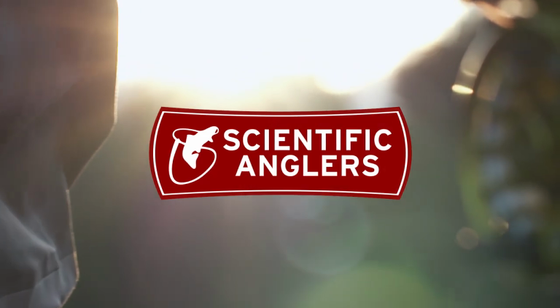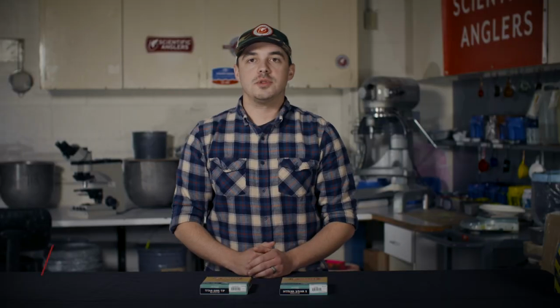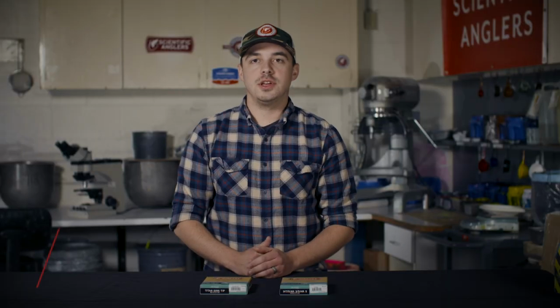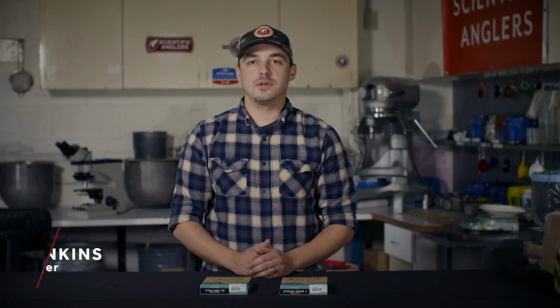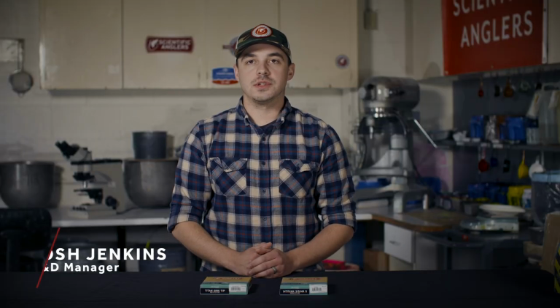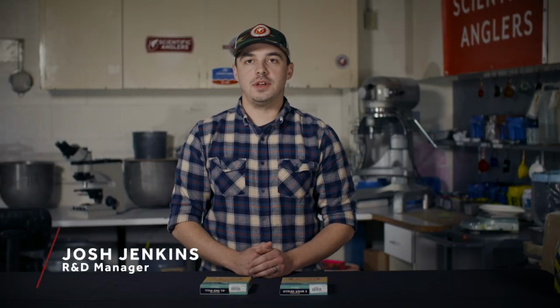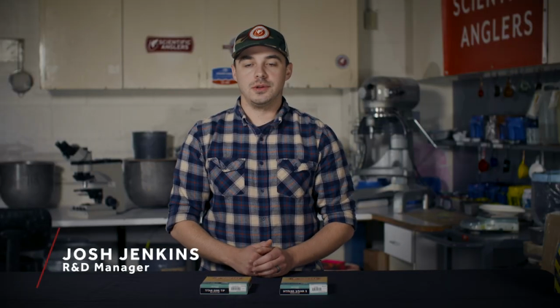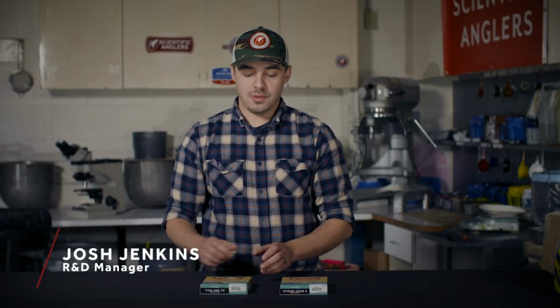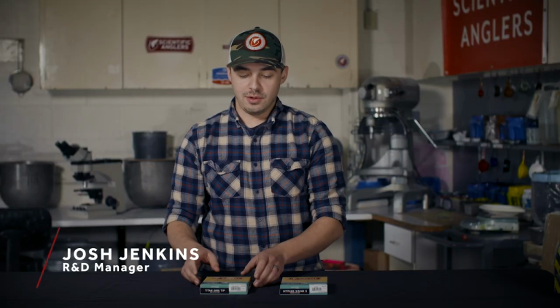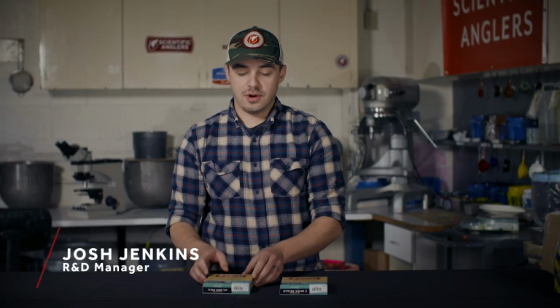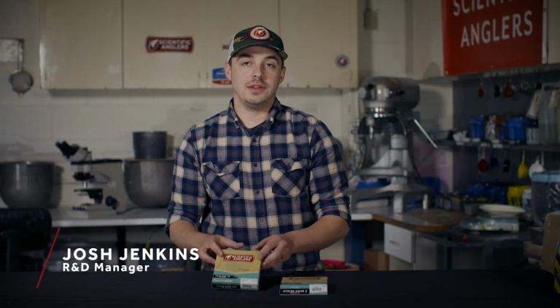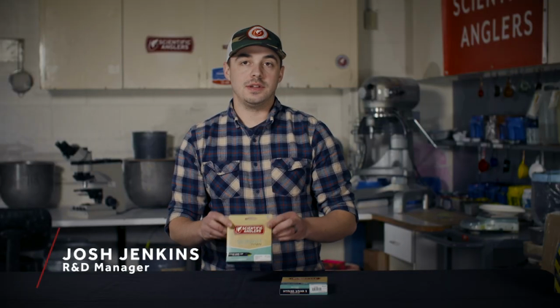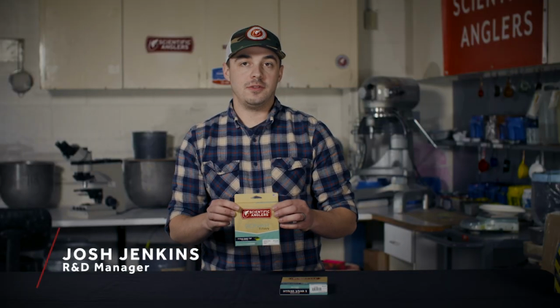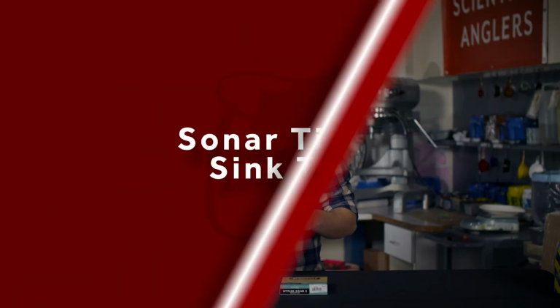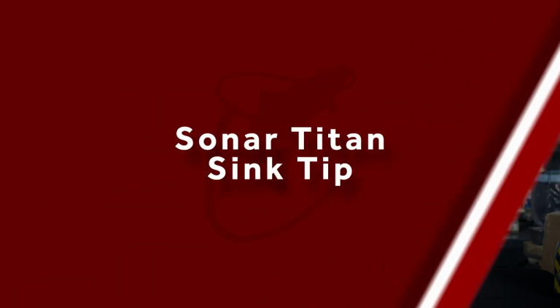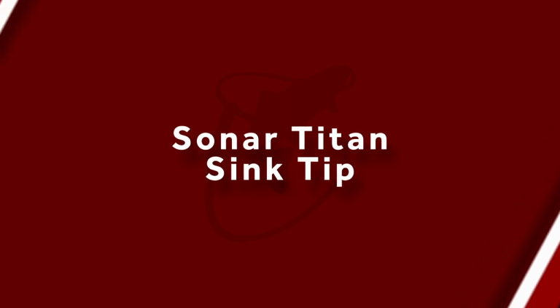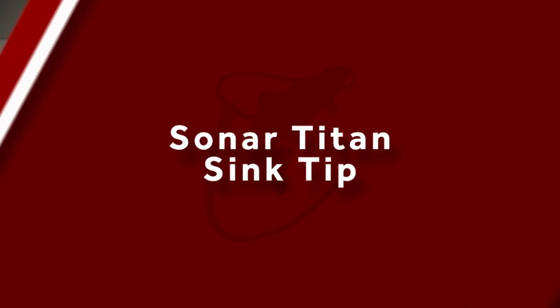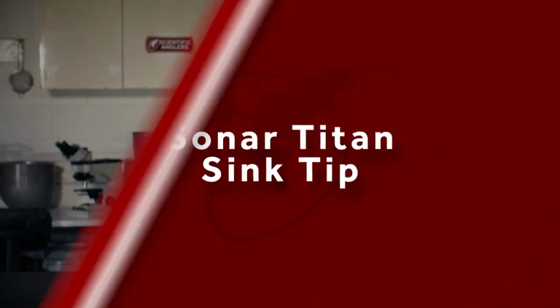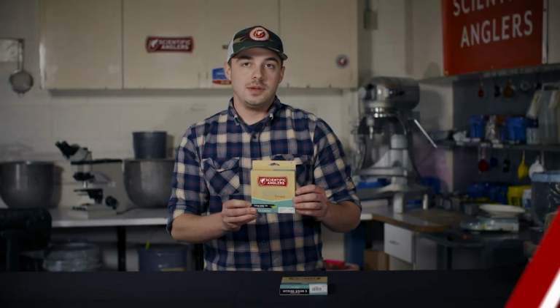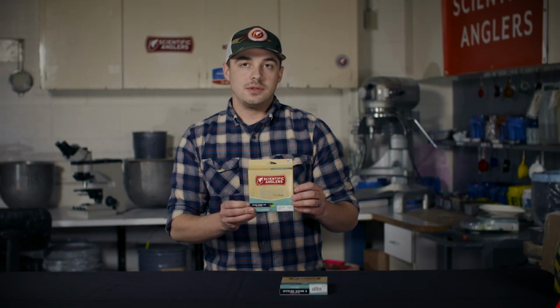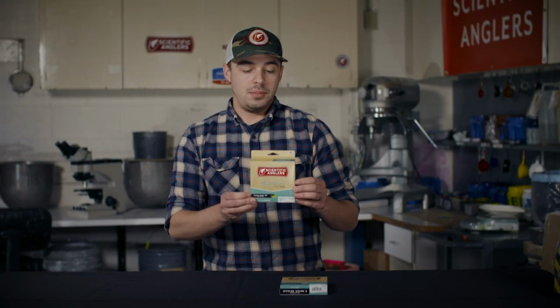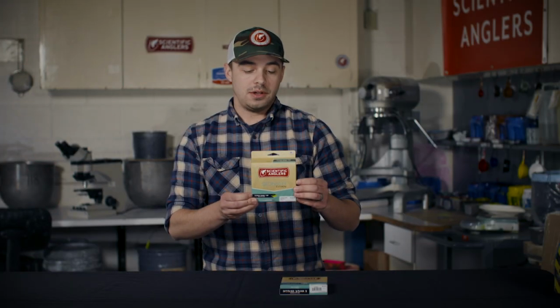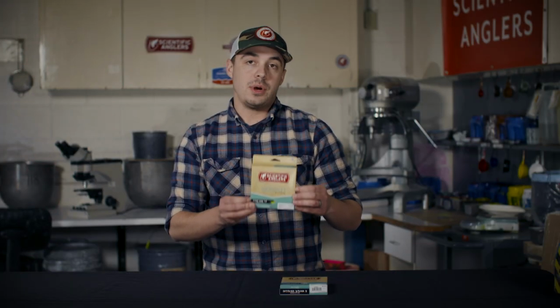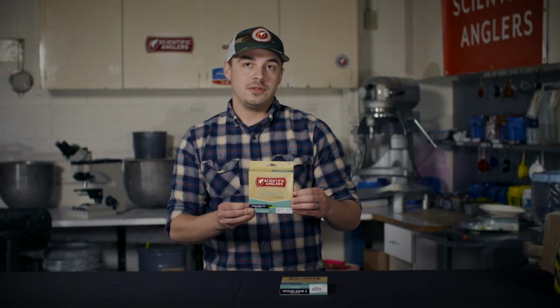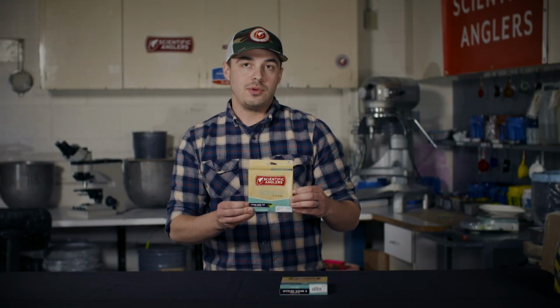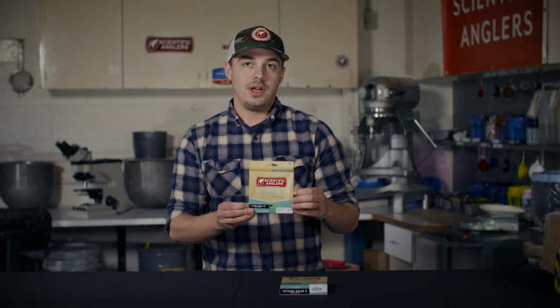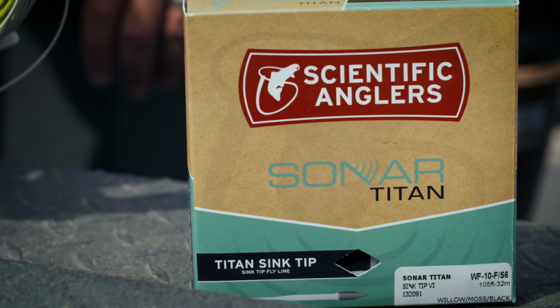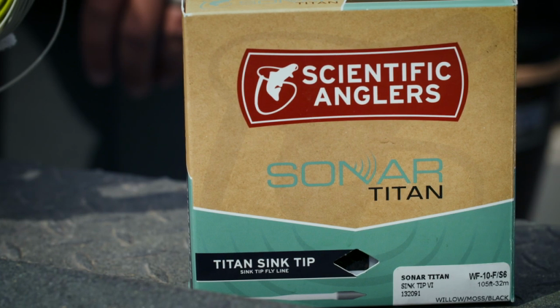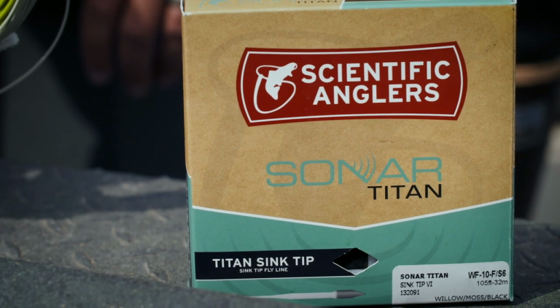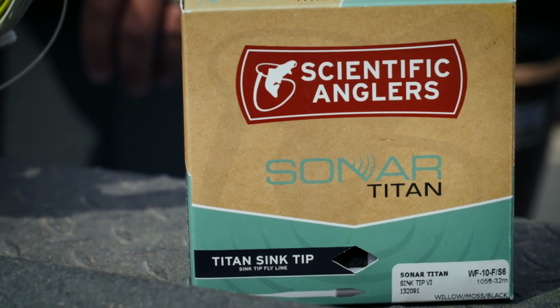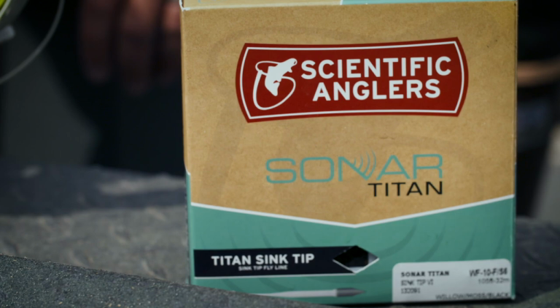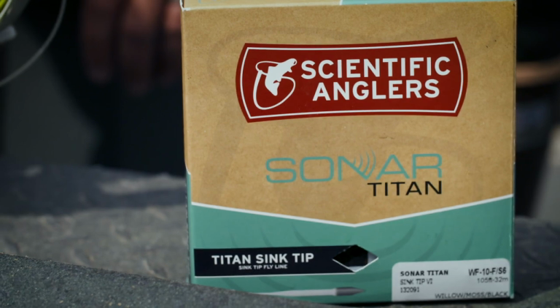Hi, I'm Josh Jenkins from Scientific Anglers, and I want to go over our Titan sink tip fly lines. These are all sink tips, based on our popular Titan profile, which is our dedicated big fly profile.